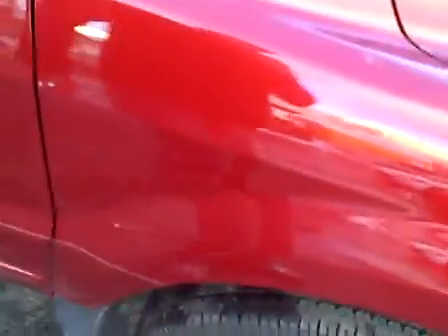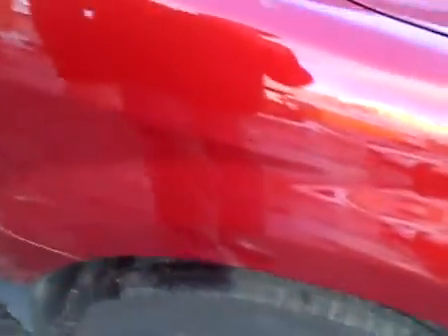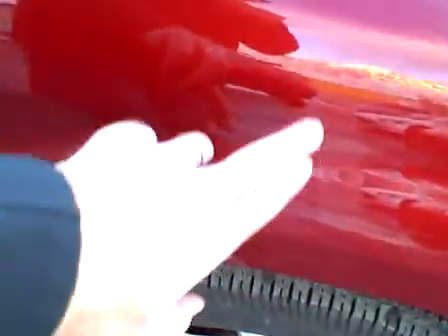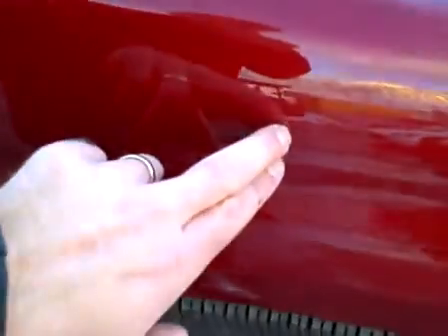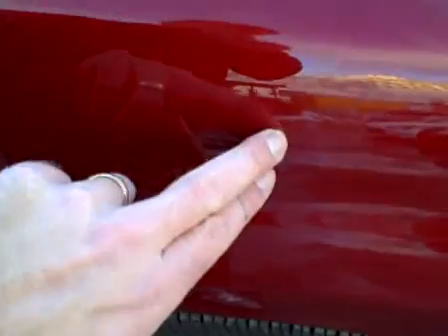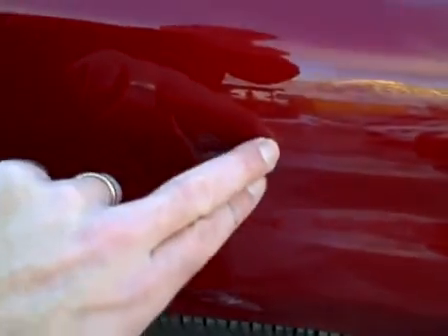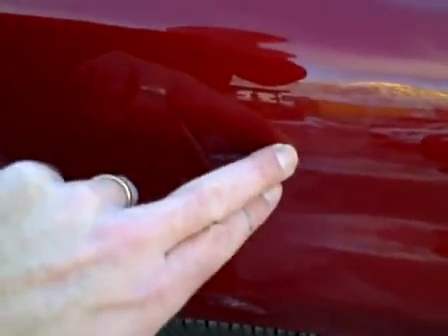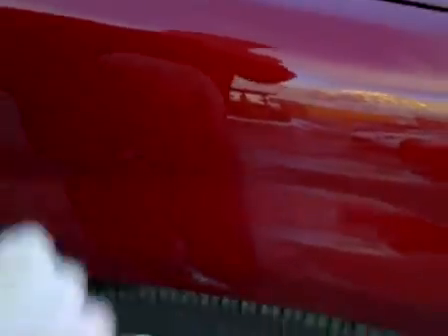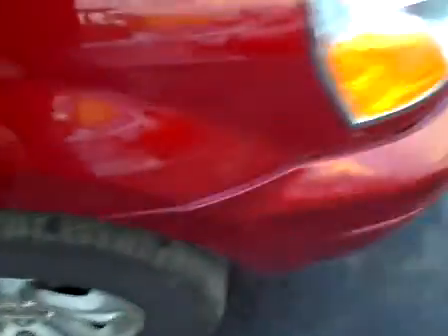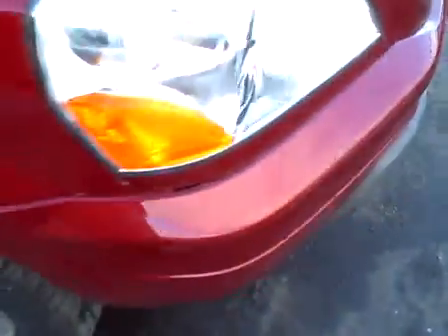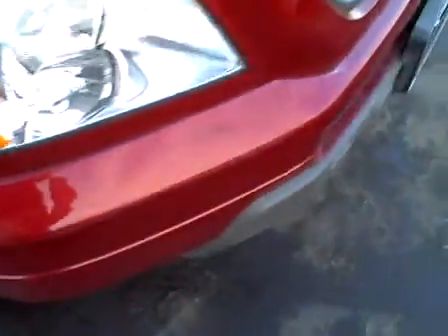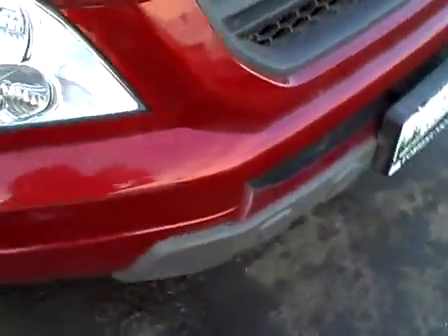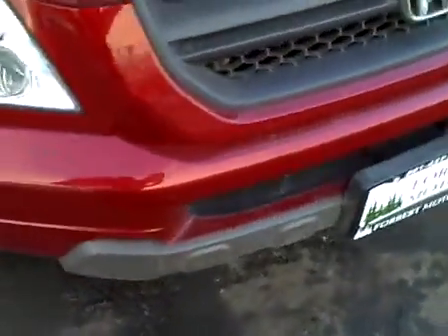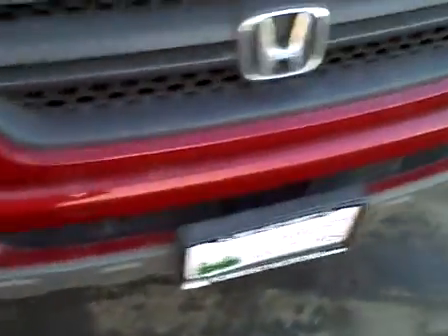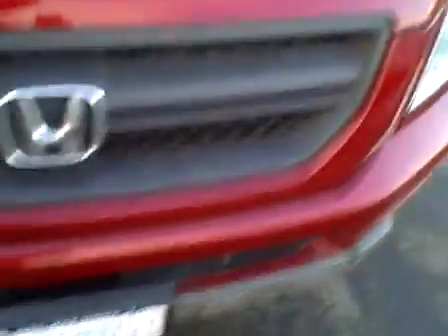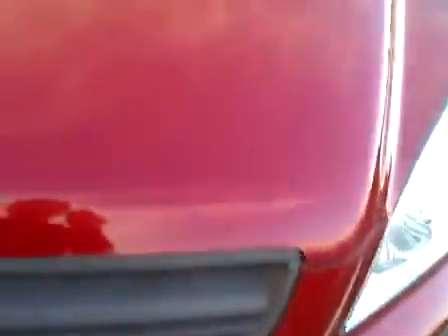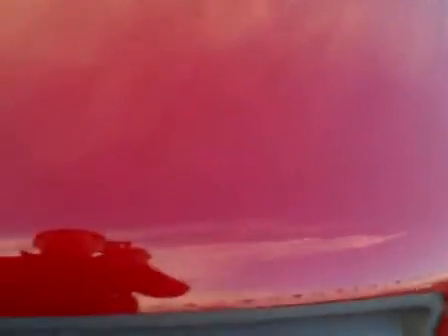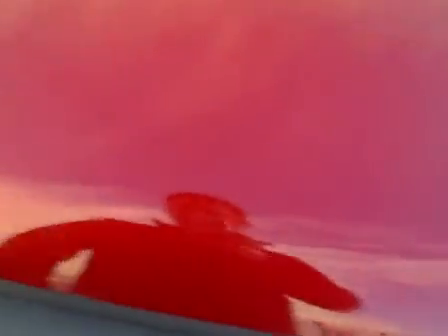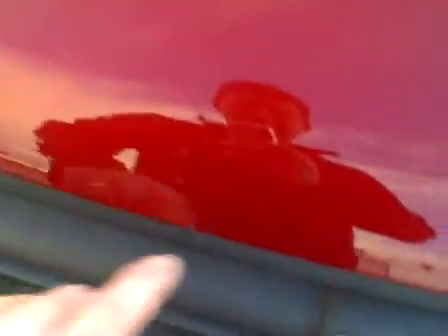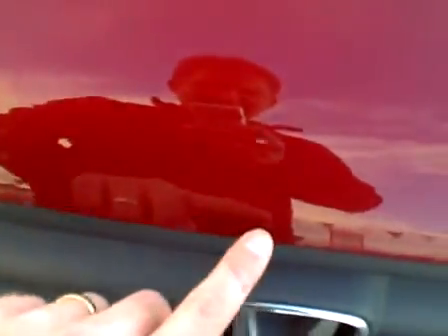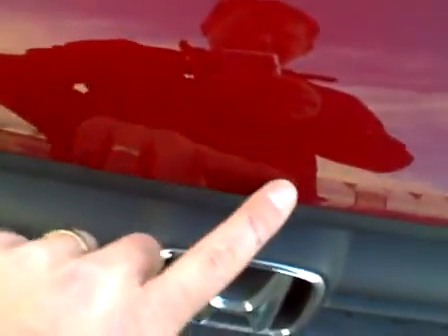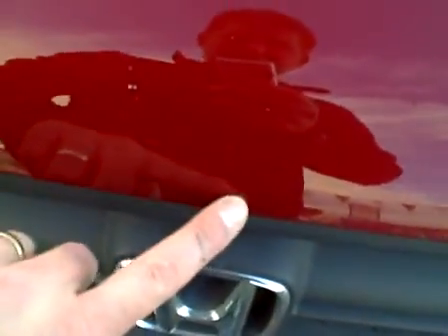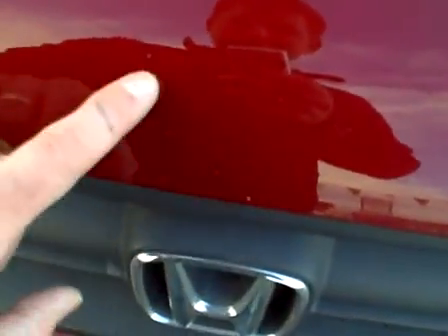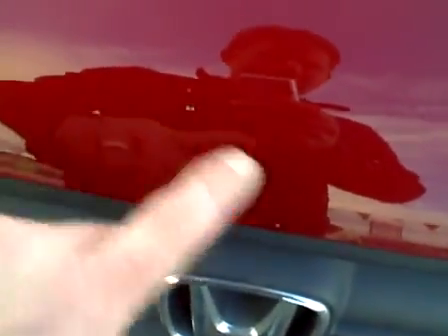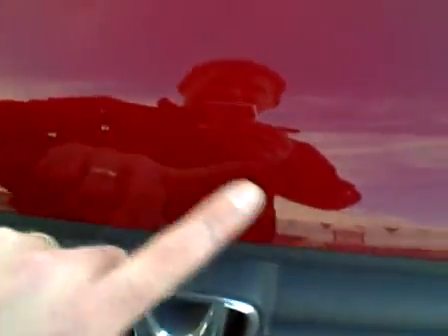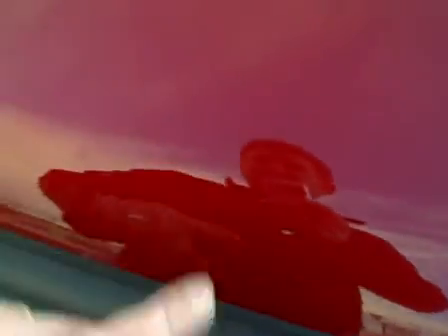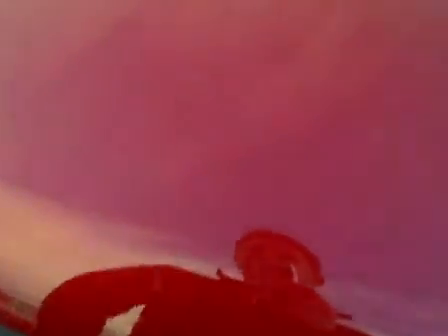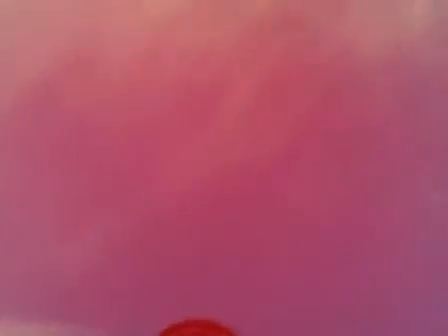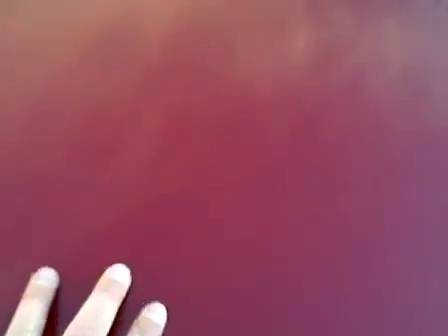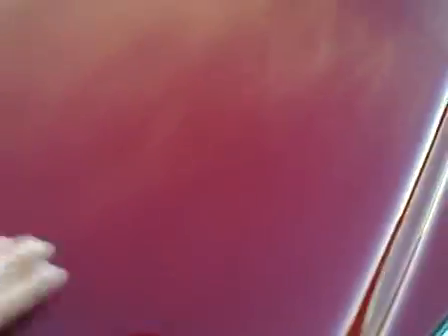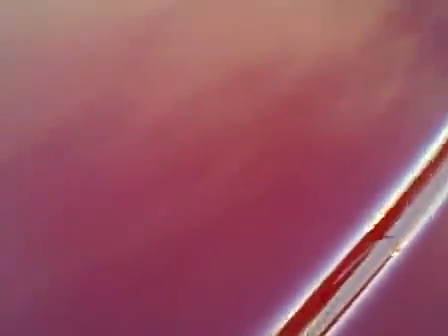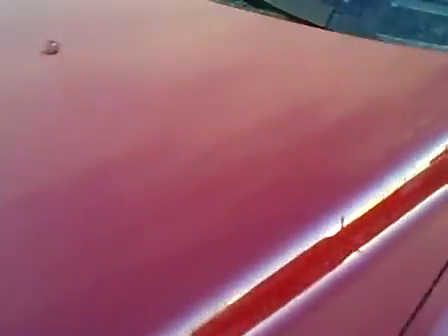And the front right fender — very light scratch right there. Front bumper looks good. Hood looks great. A couple of very light rock chips up here in the front, as you'd expect with 70,000 miles. Otherwise, the hood looks great.